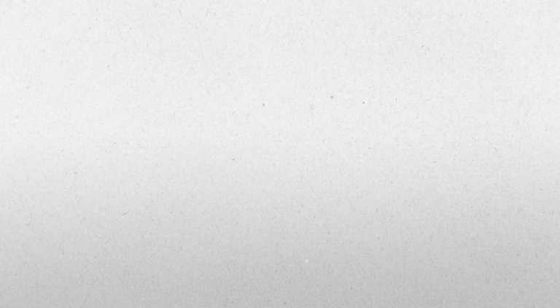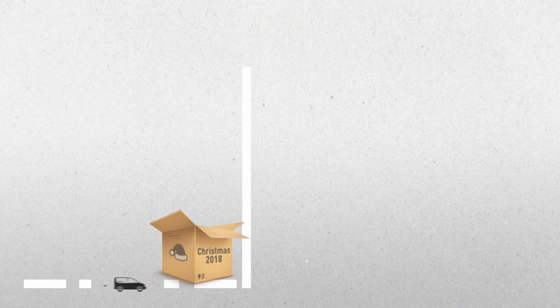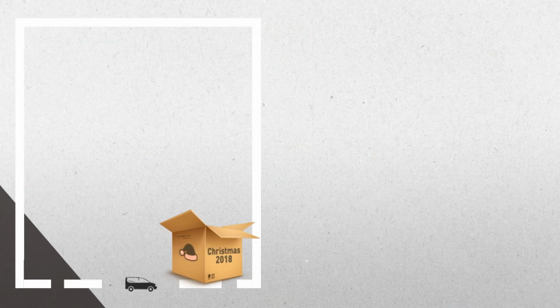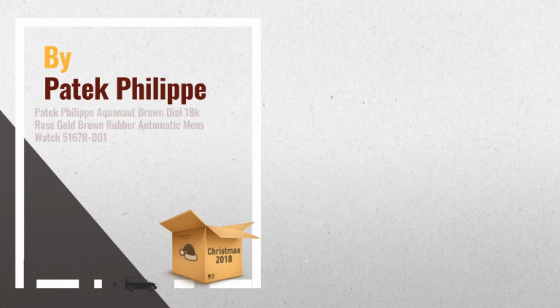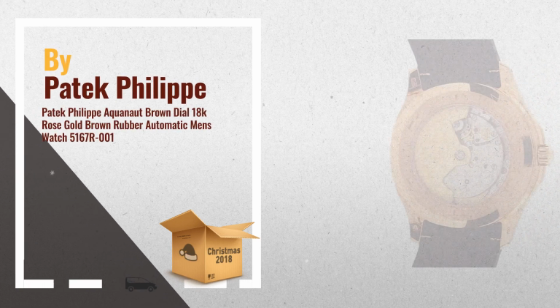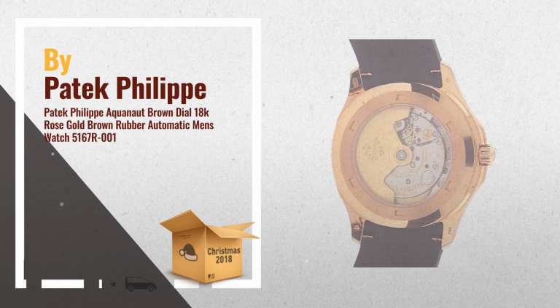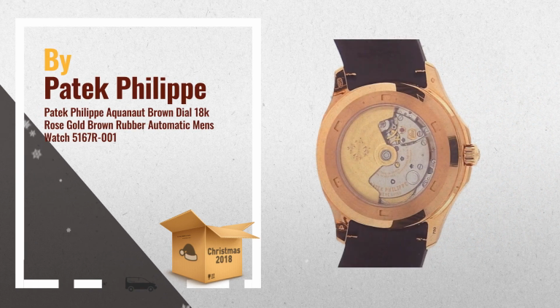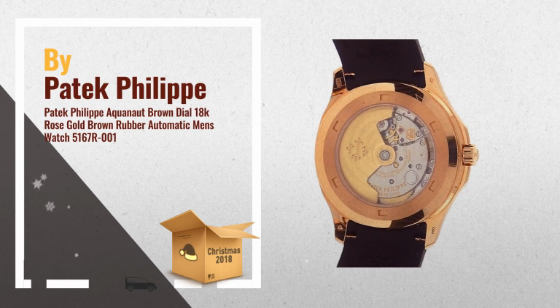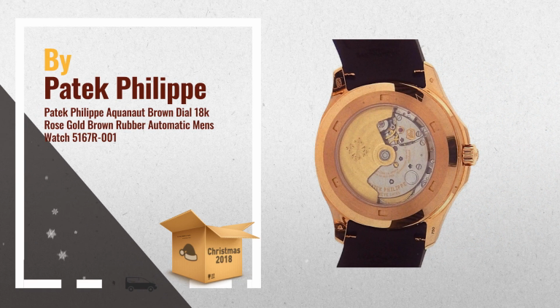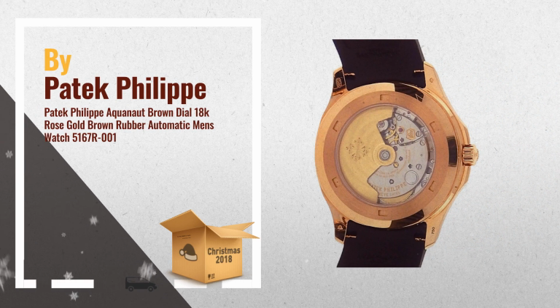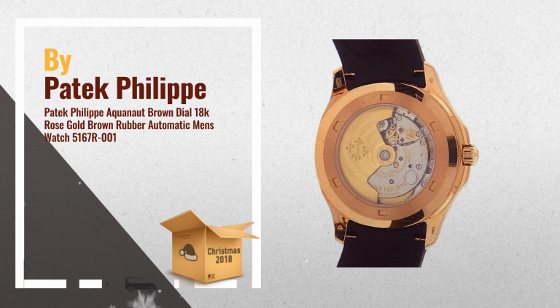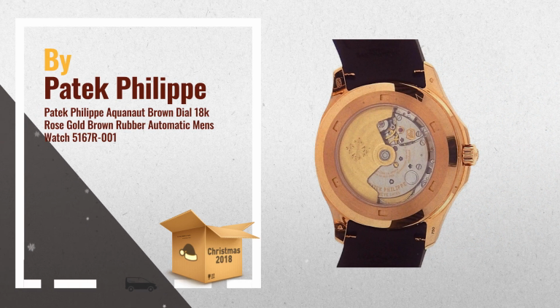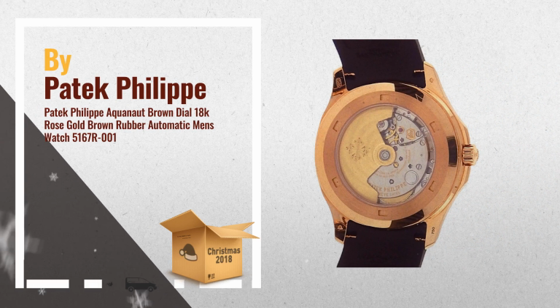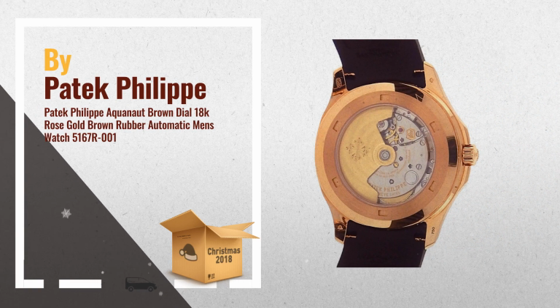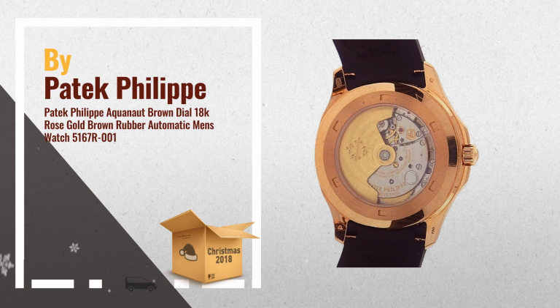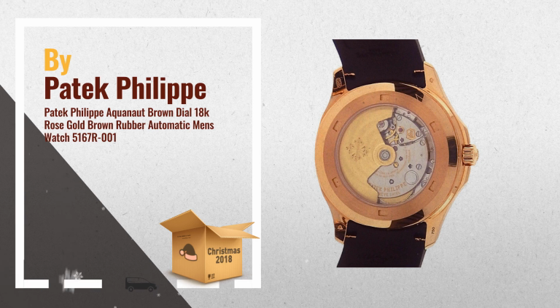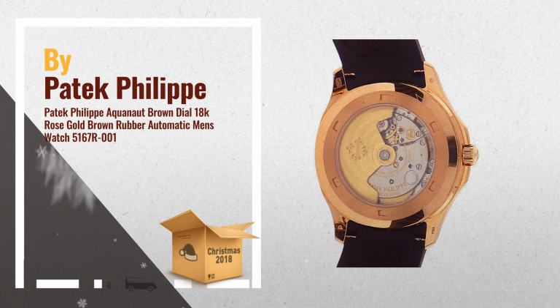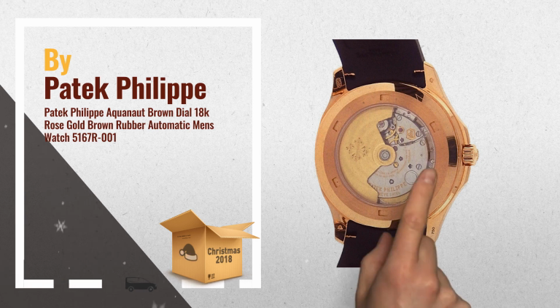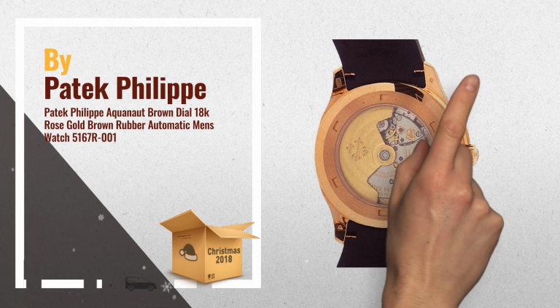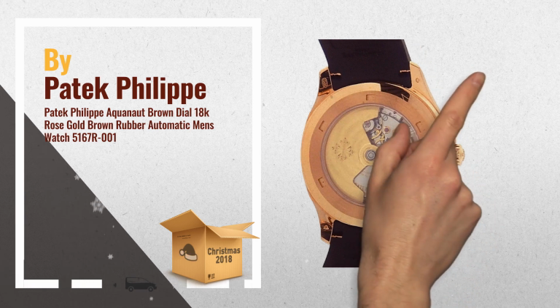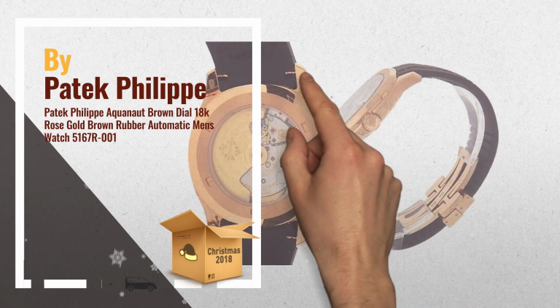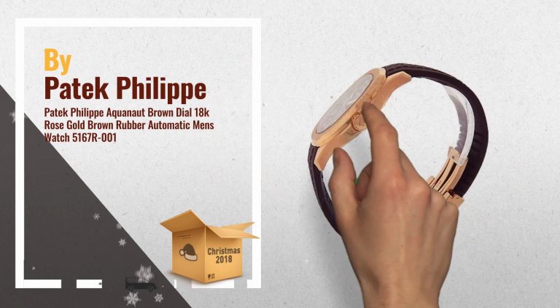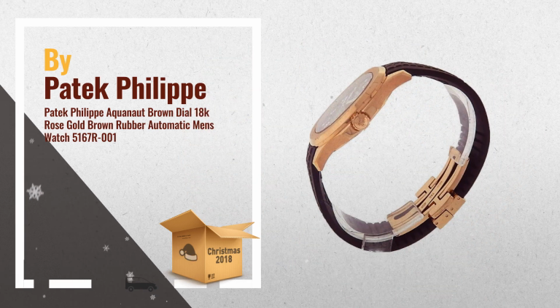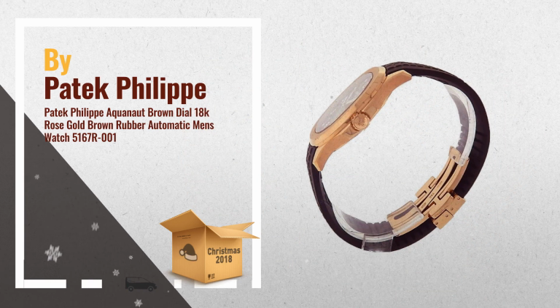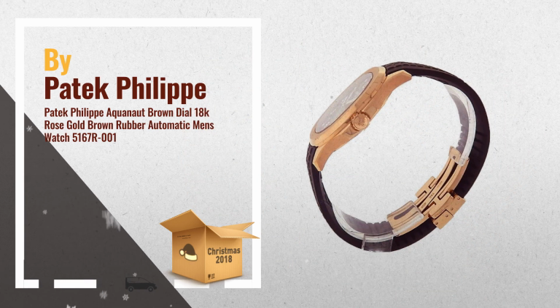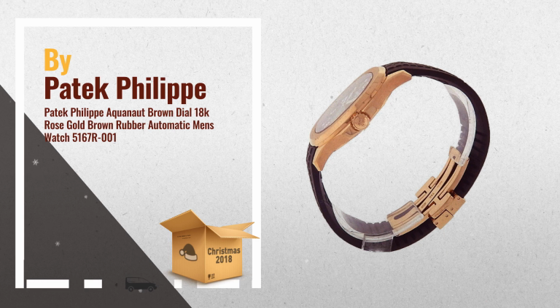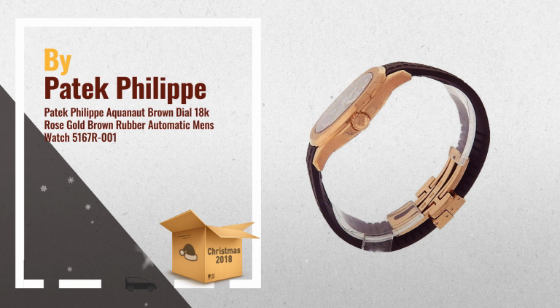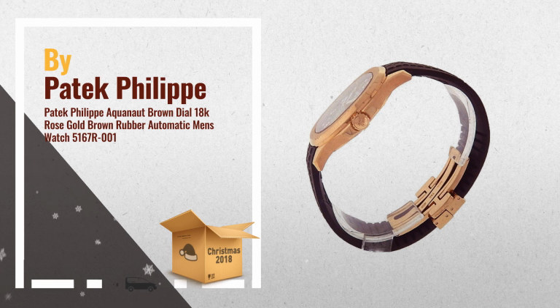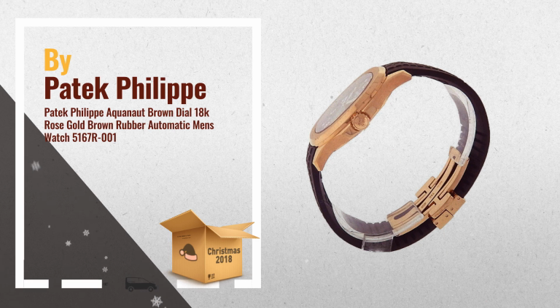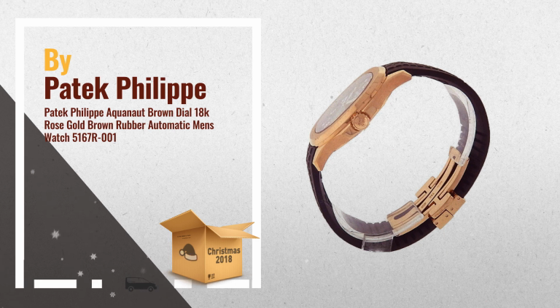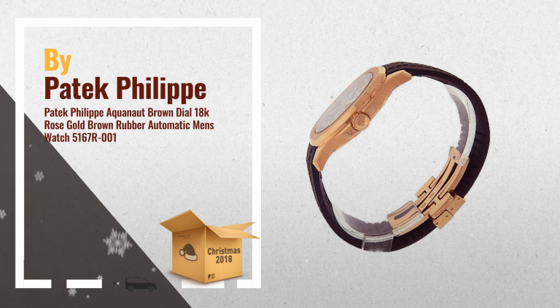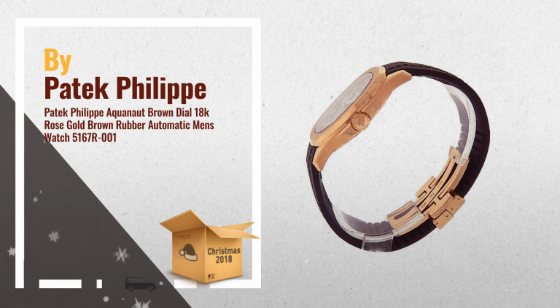Number 1: 18K rose gold case with a brown rubber strap. Fixed 18K rose gold bezel. Brown dial with luminous hands and Arabic hour markers. Minute markers around the outer rim, by Patek Philippe.